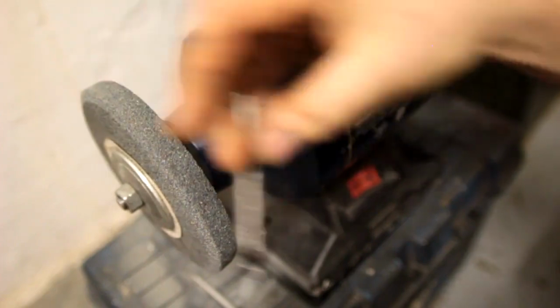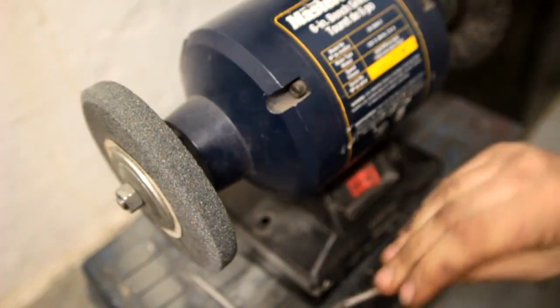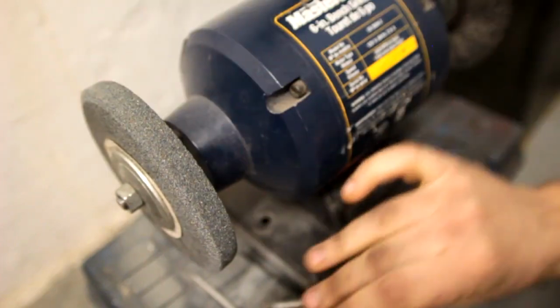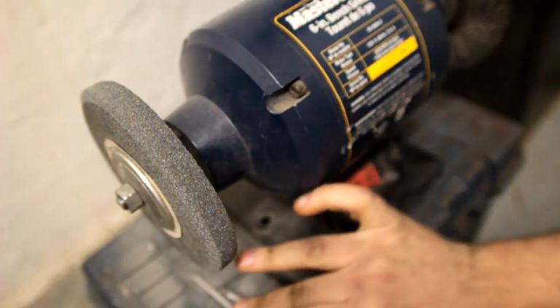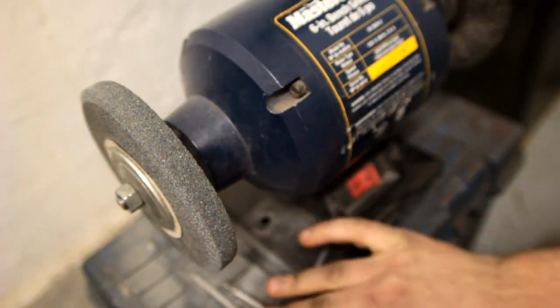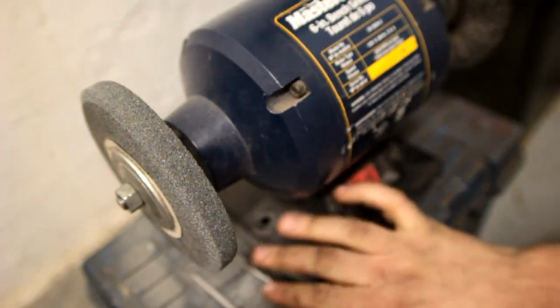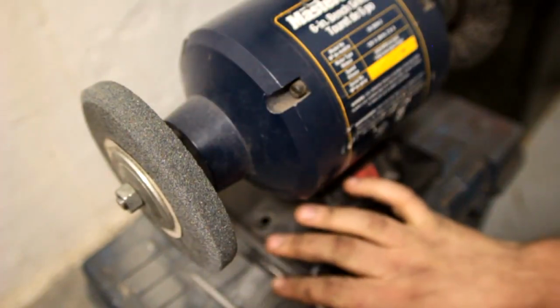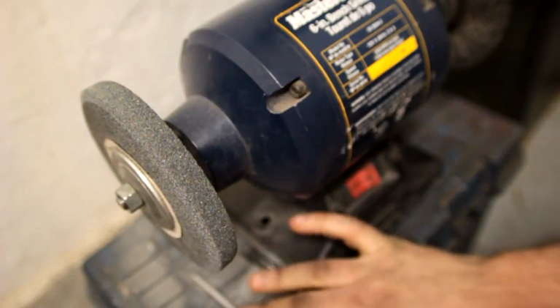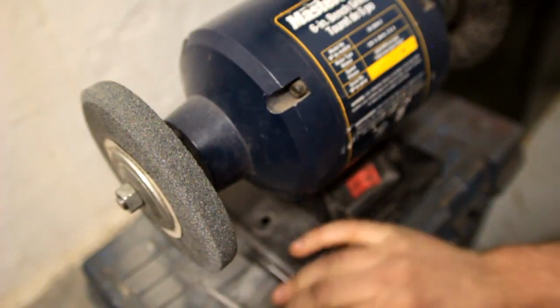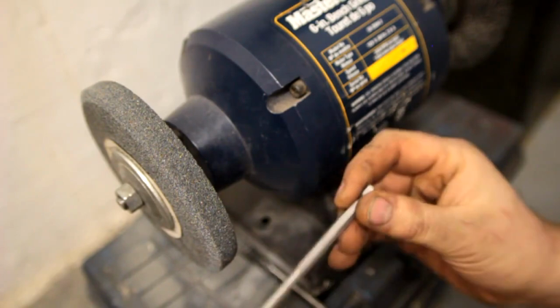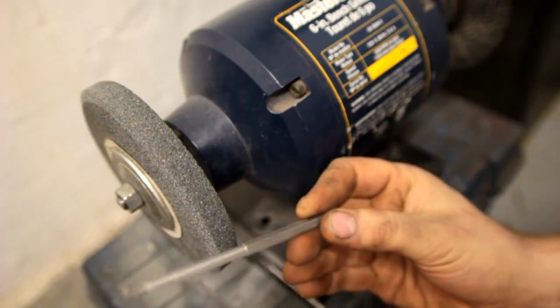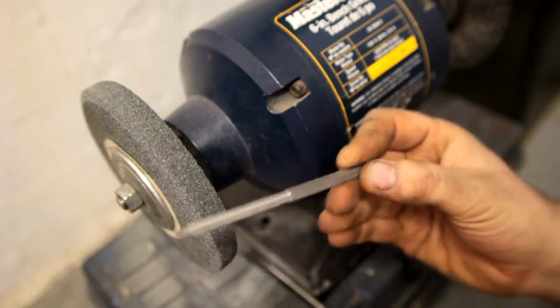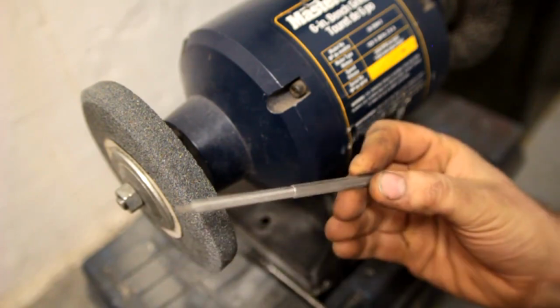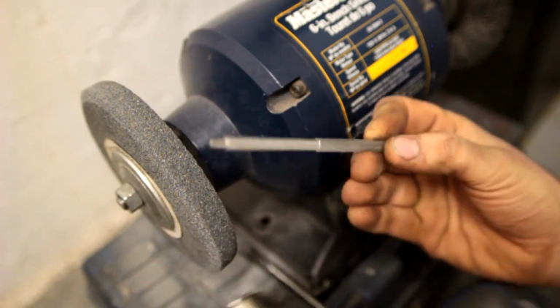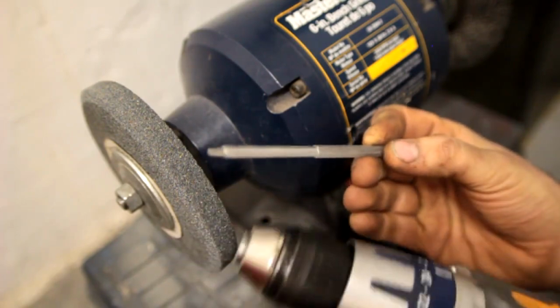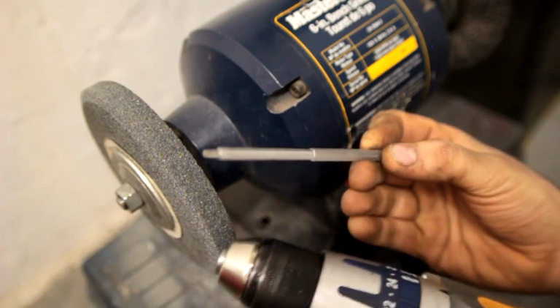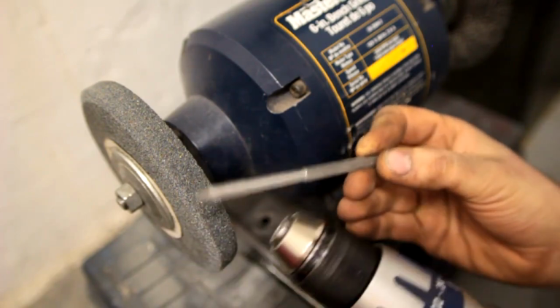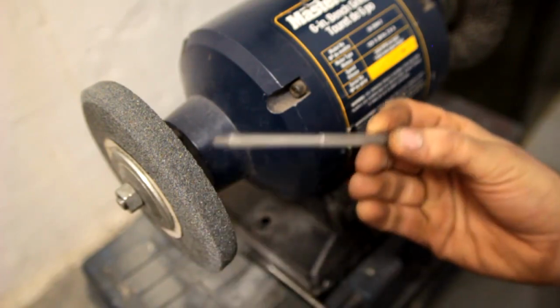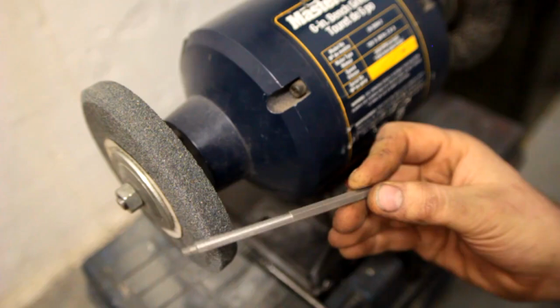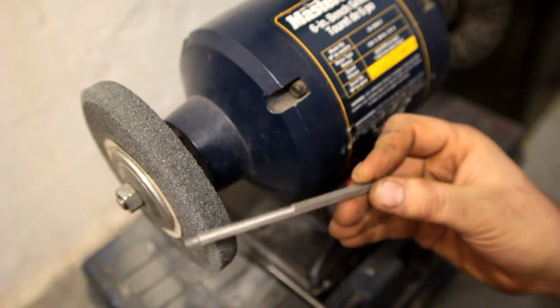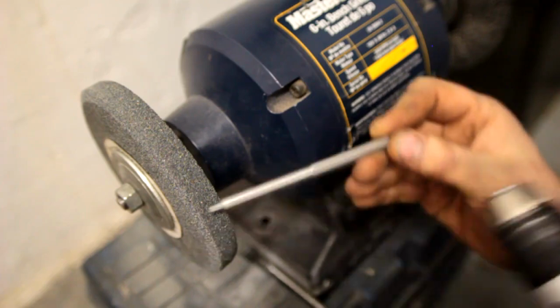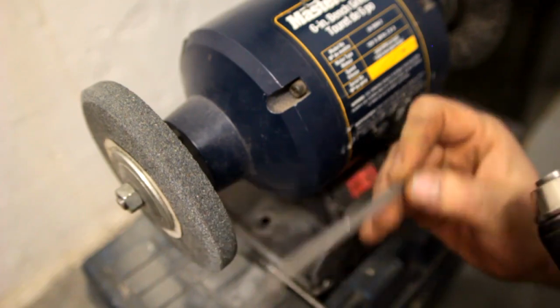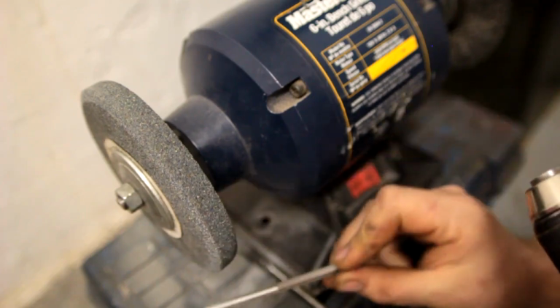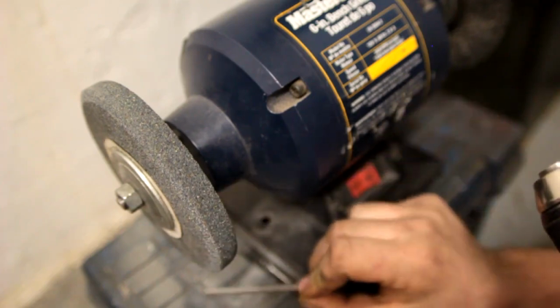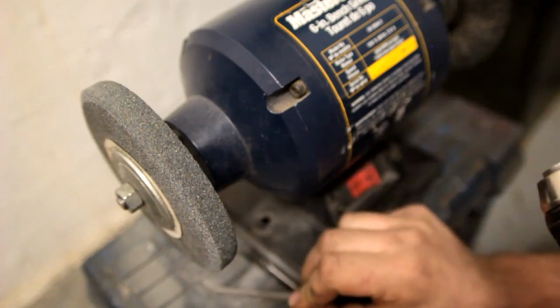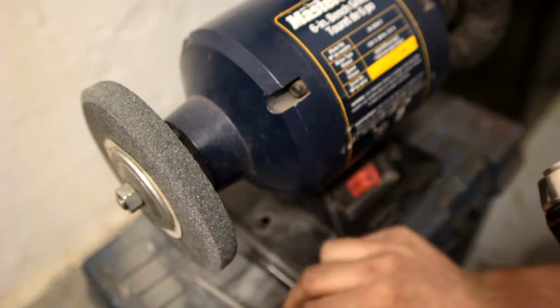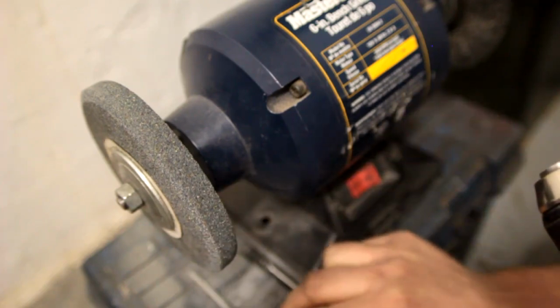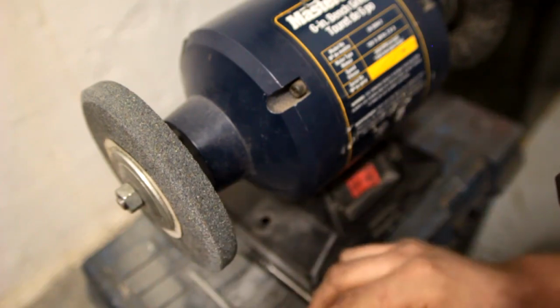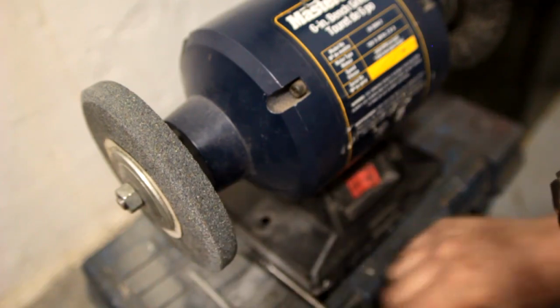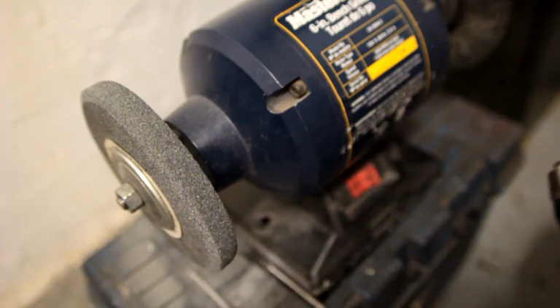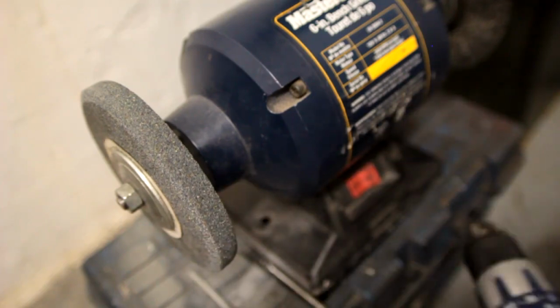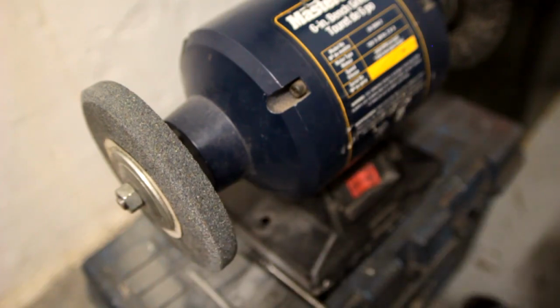I hope that helps with this little idea. Of course, you can use this method of putting a bit in a drill chuck for many other things that you want to make round without a lathe. Thank you.